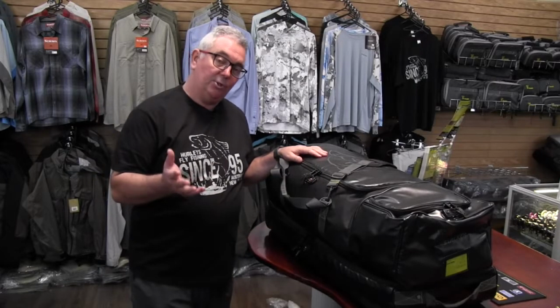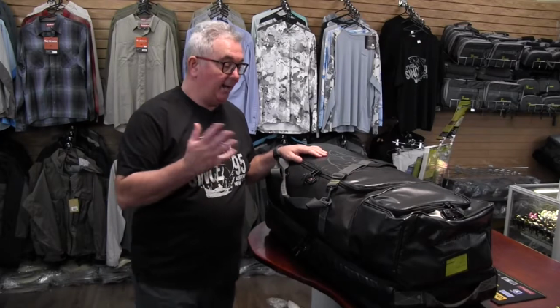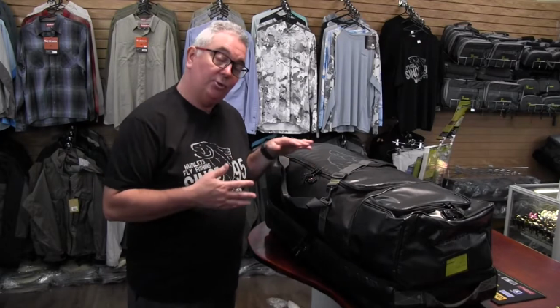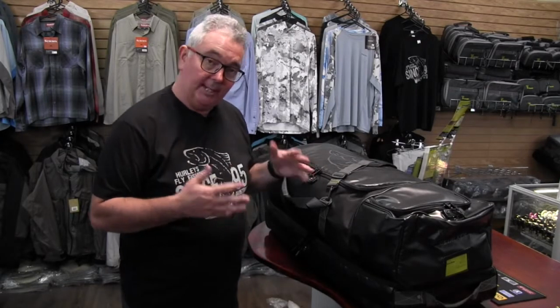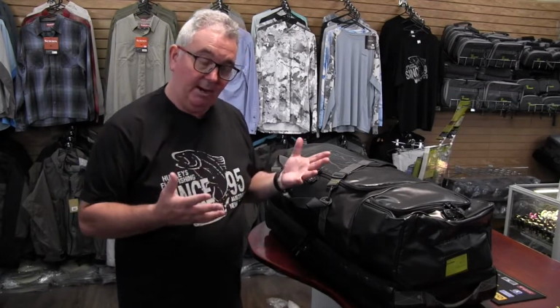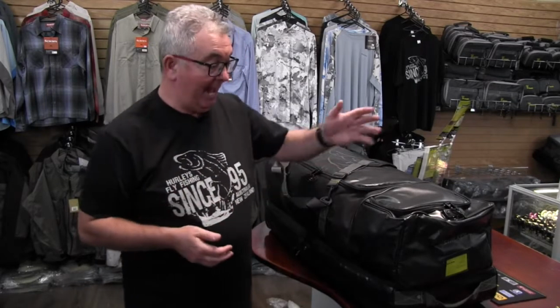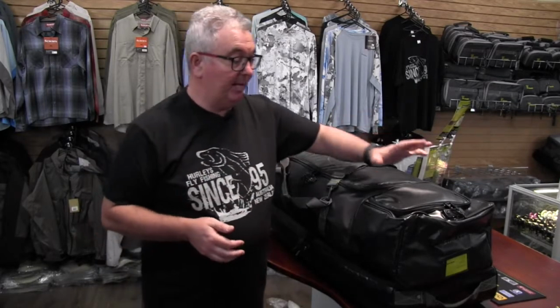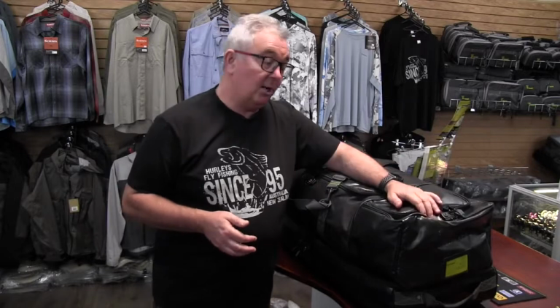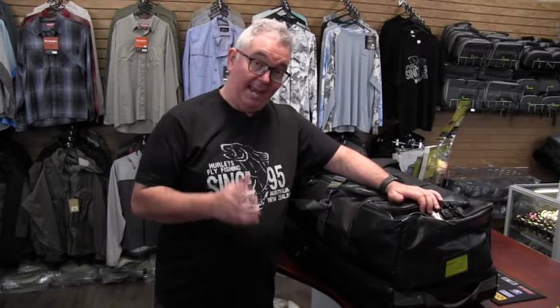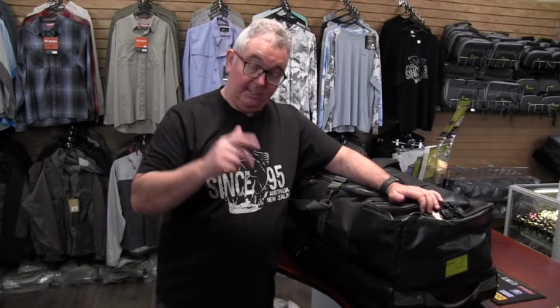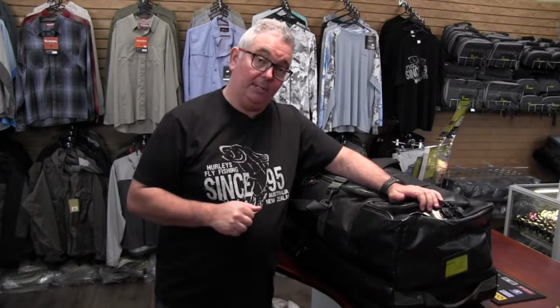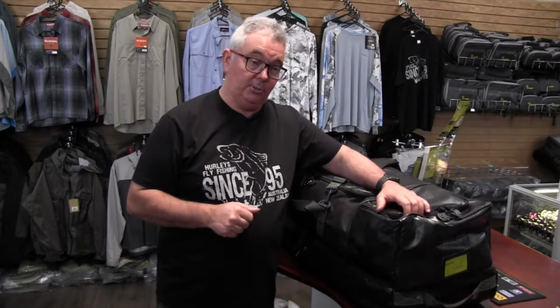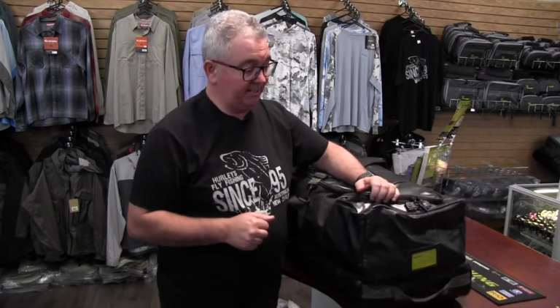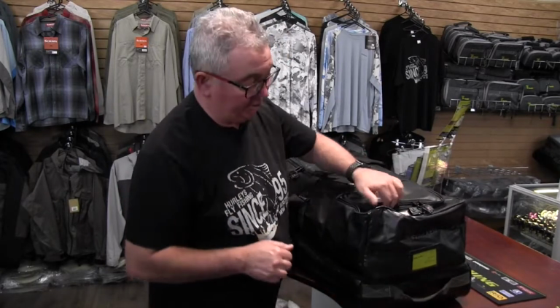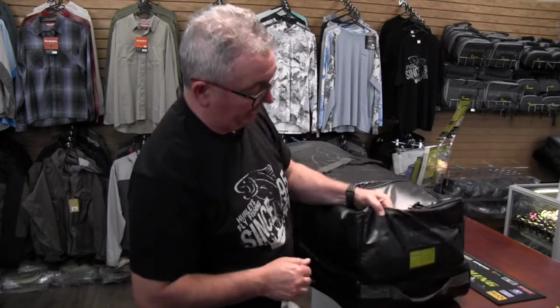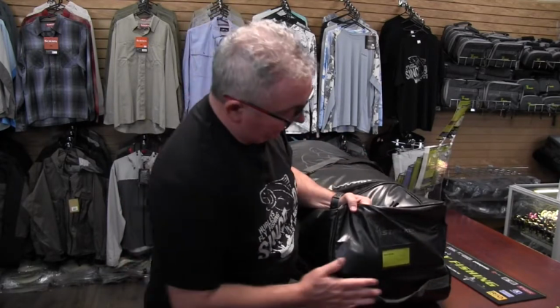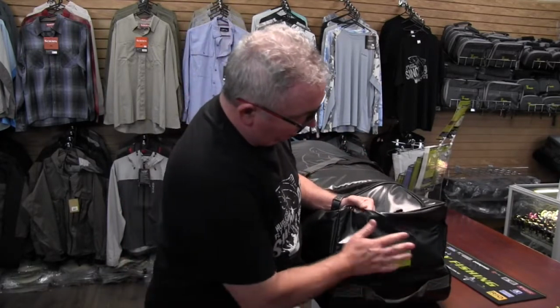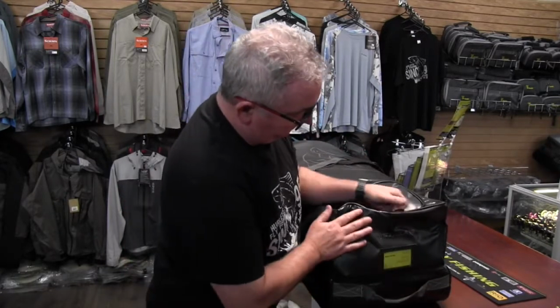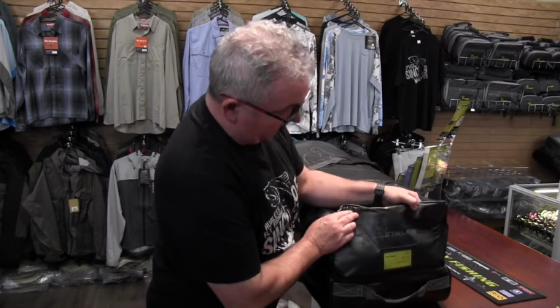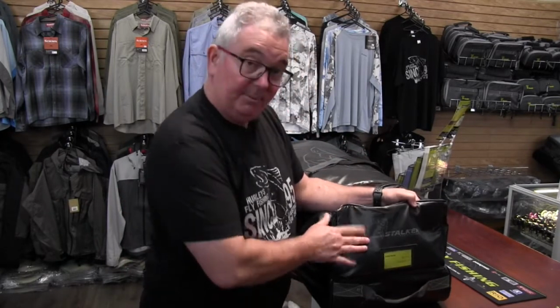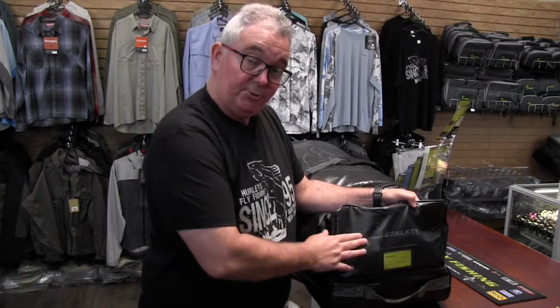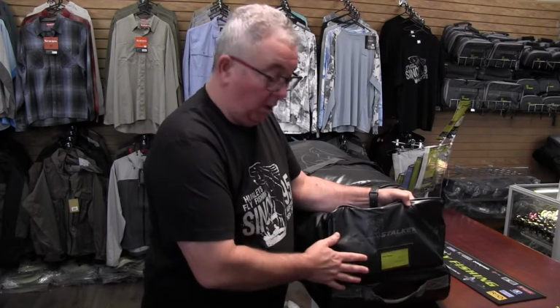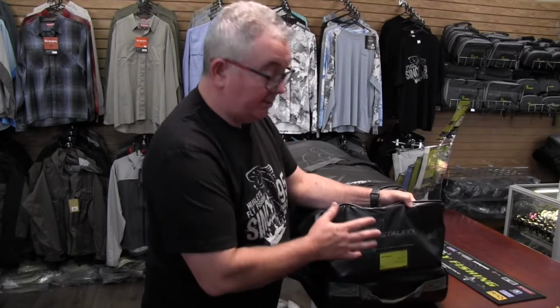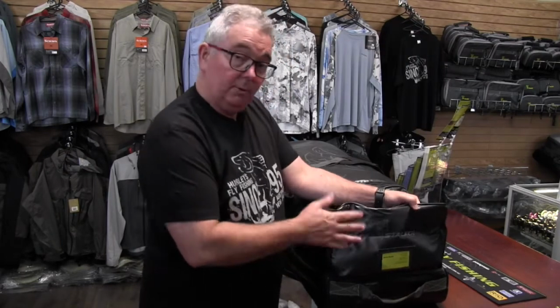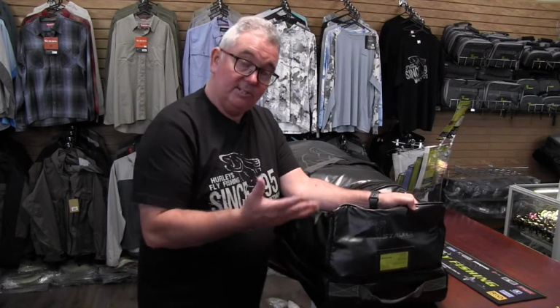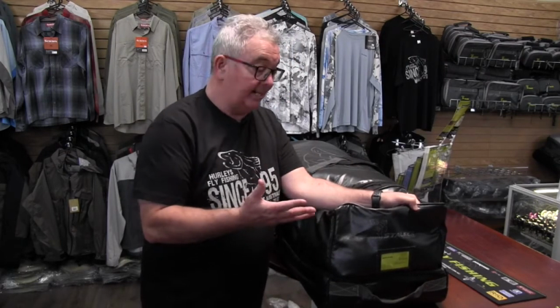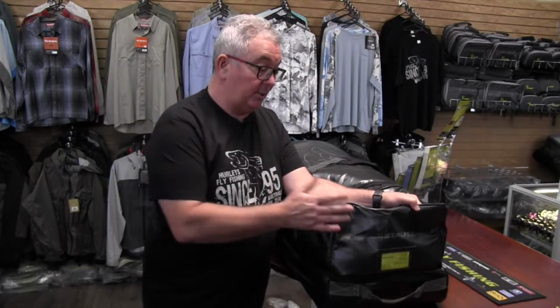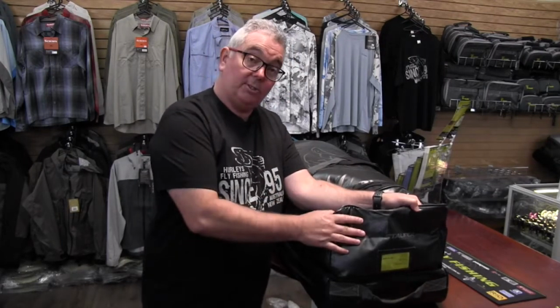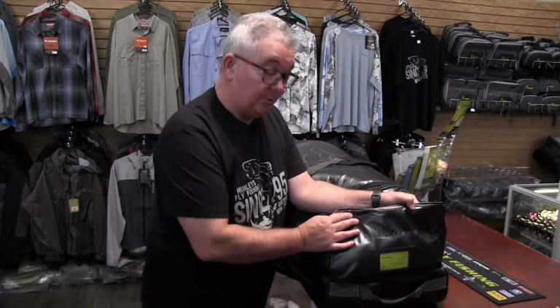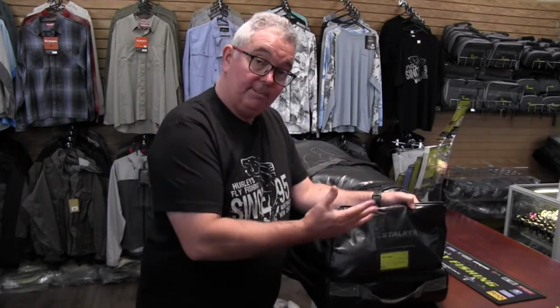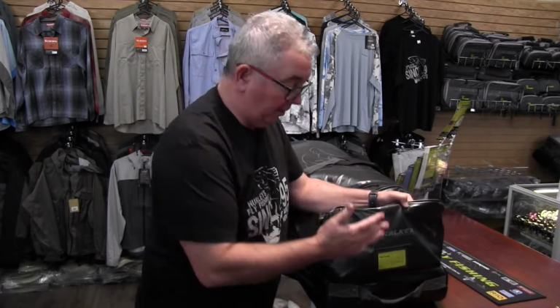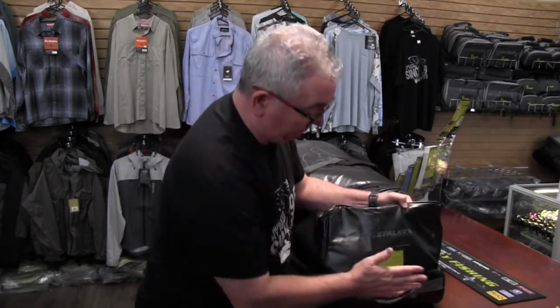Introducing our new Stalker Legend travel bag, the ideal bag to accompany you on your next adventure. We've made it out of a very strong nylon, so it'll resist against a lot of knocks that you do get while you're traveling.